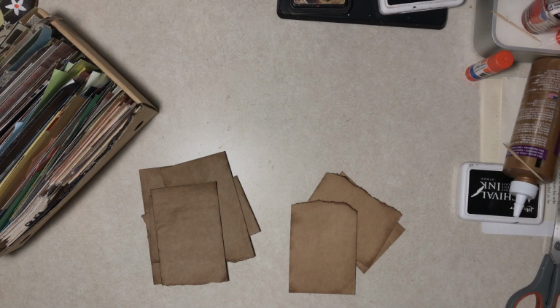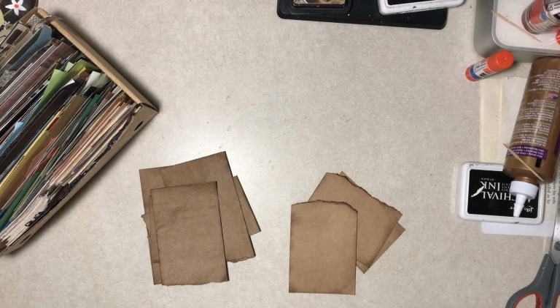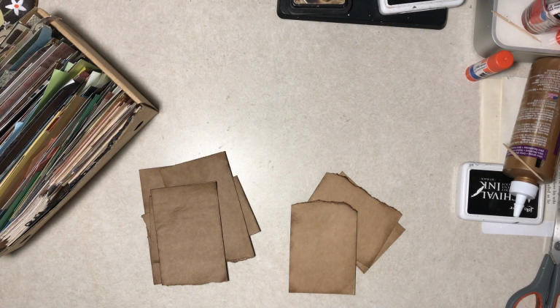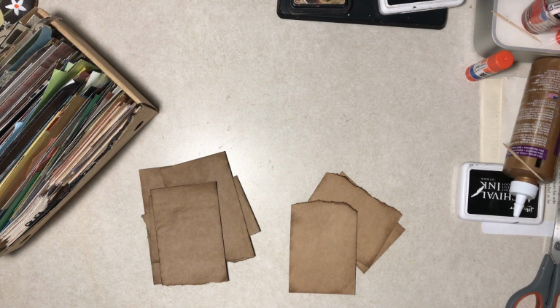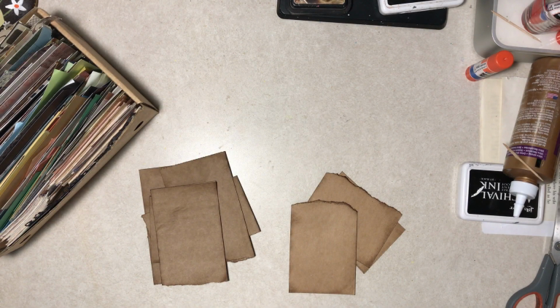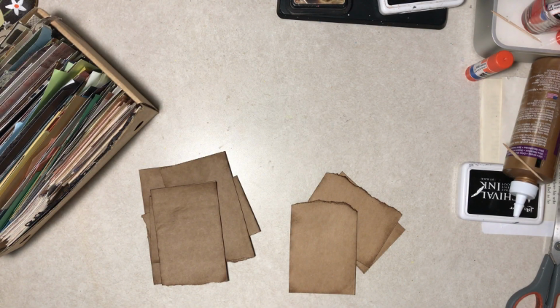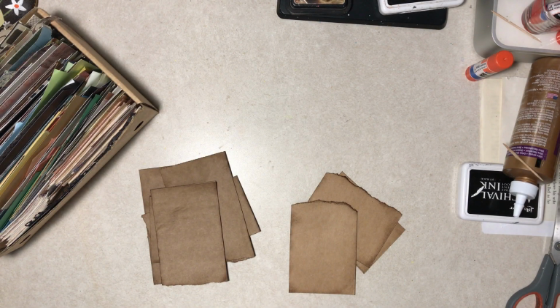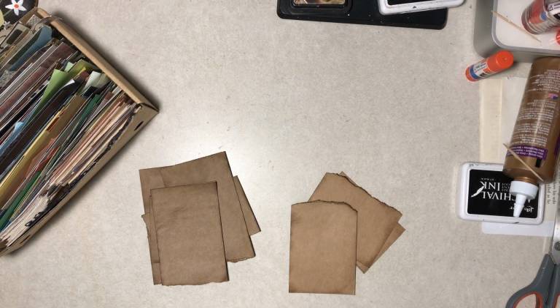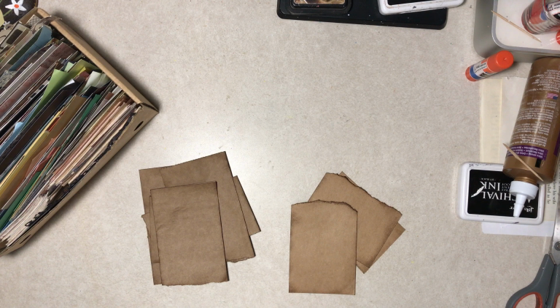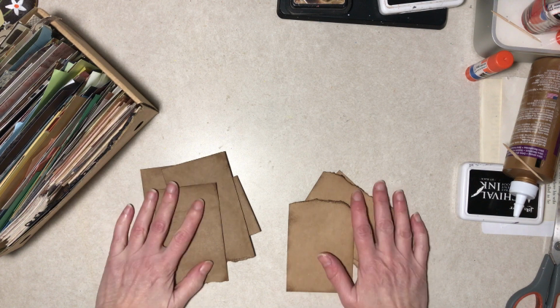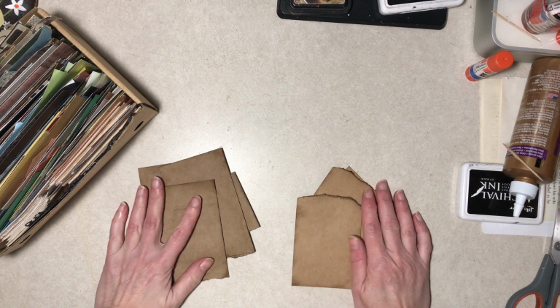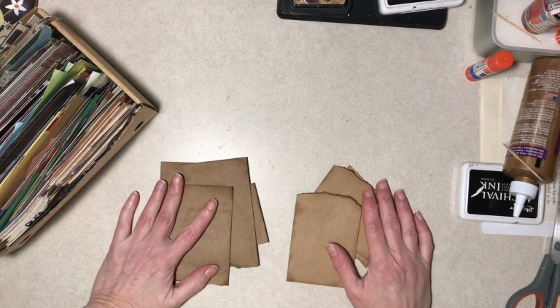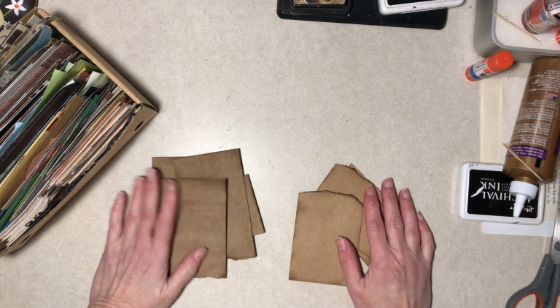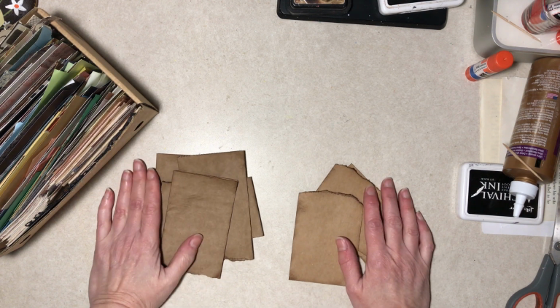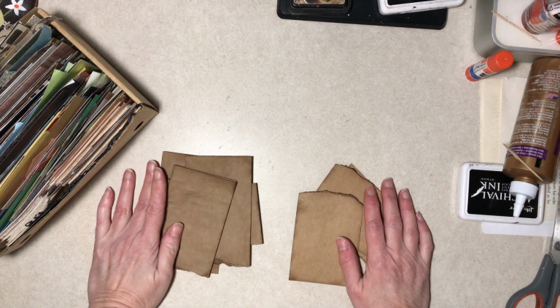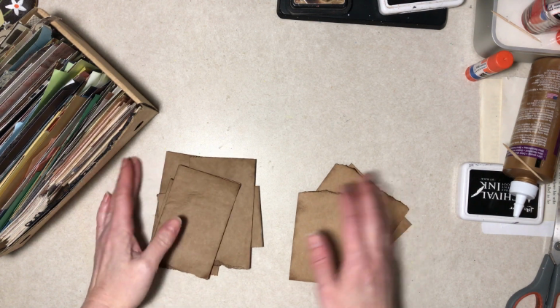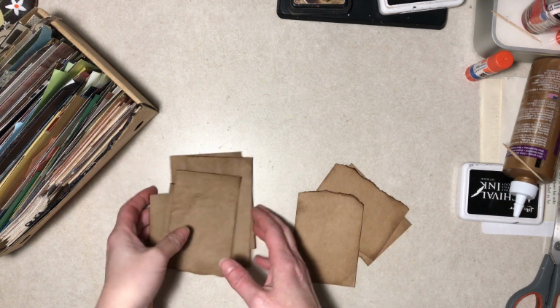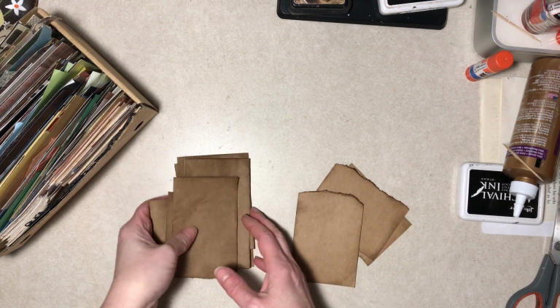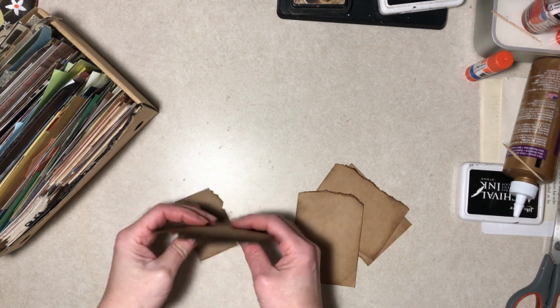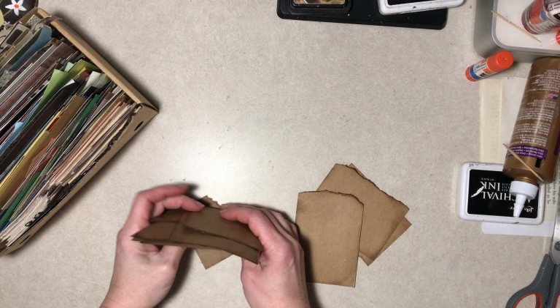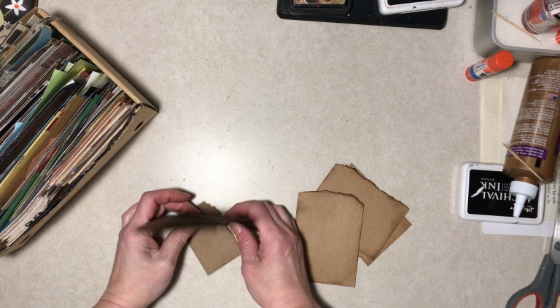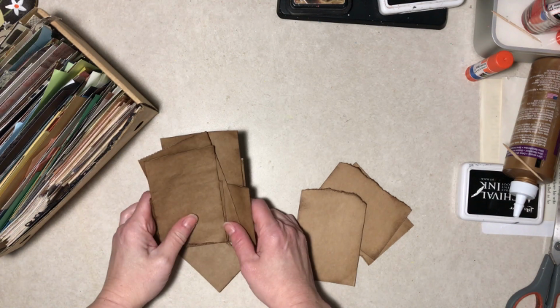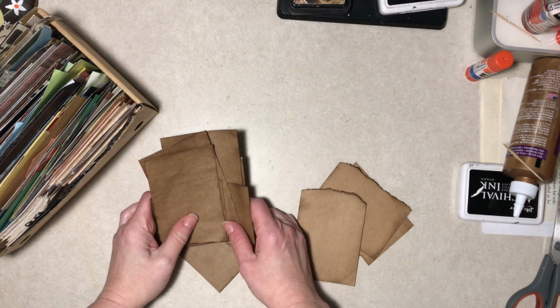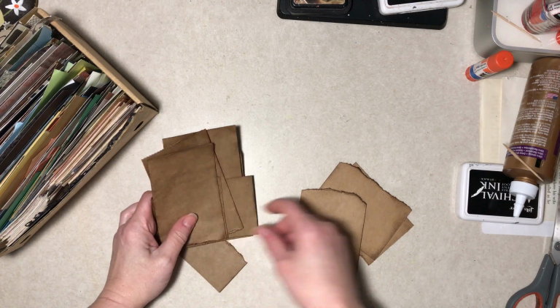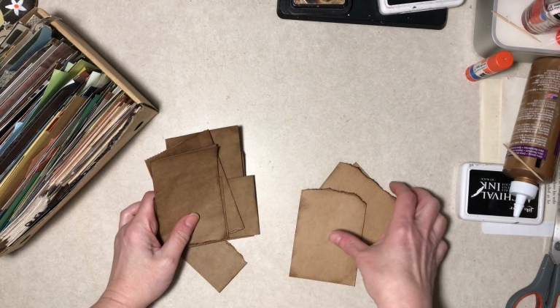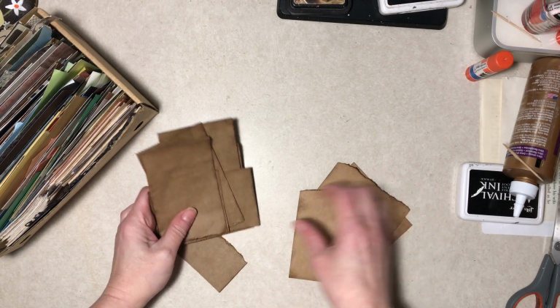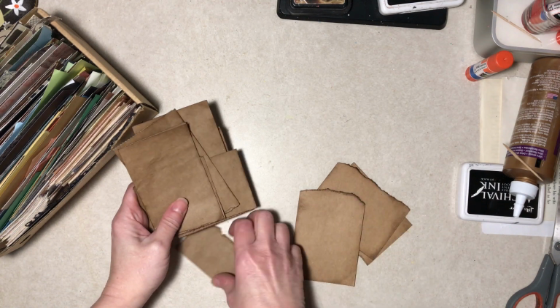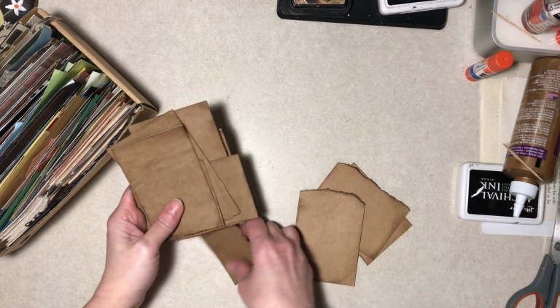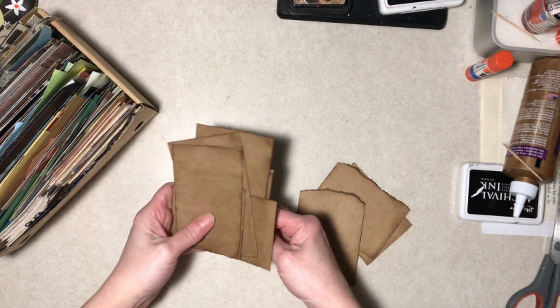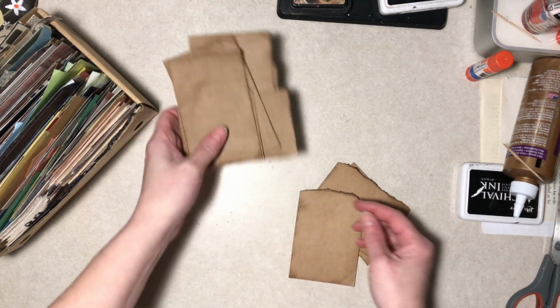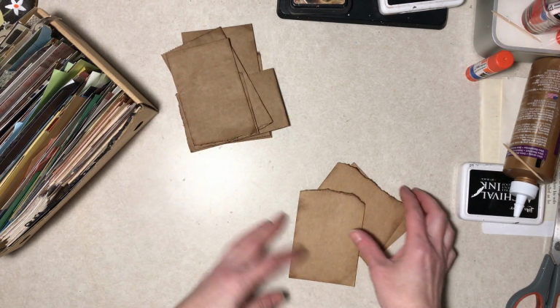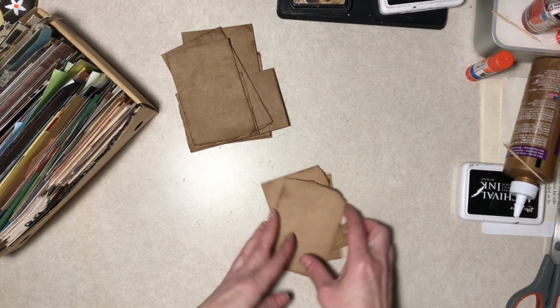Hi everybody, it's Diane here. As I imagine you read, we're making journaling tags, spots, cards — whatever you want to call them. This is inspired by Helen at Moss Cottage; I will put her info in my description area.